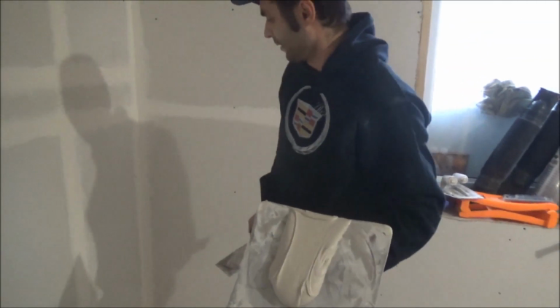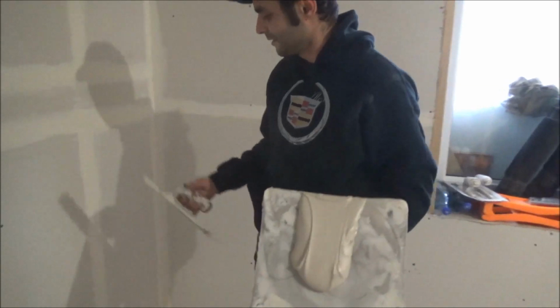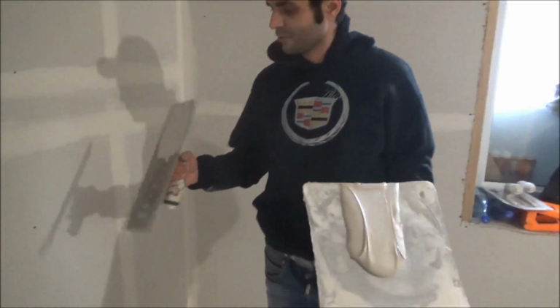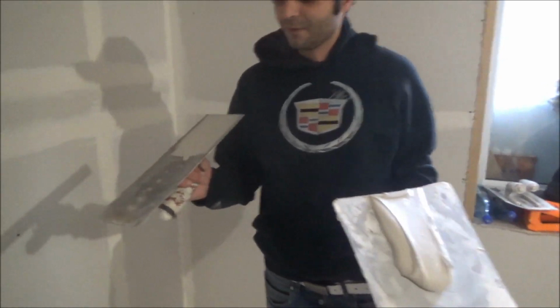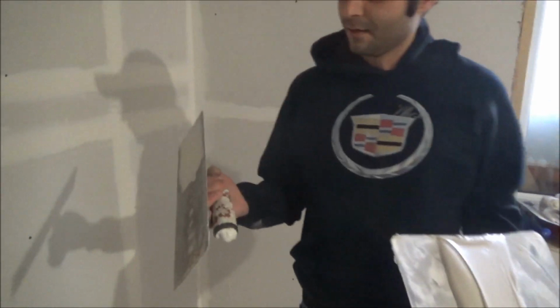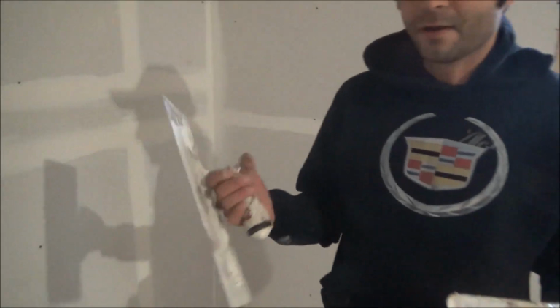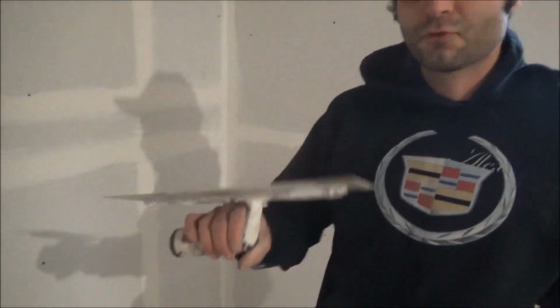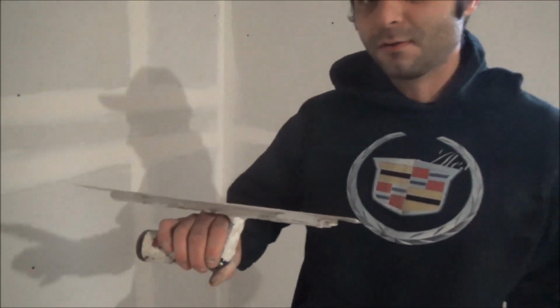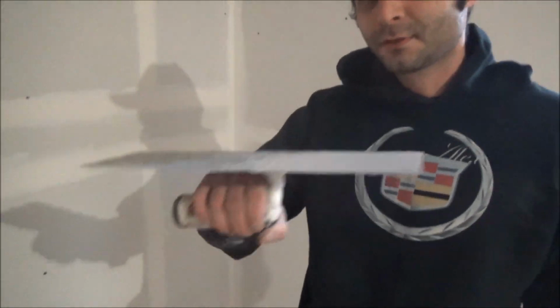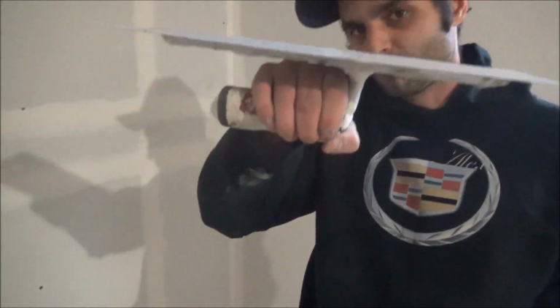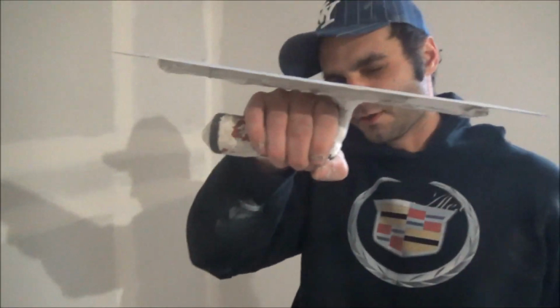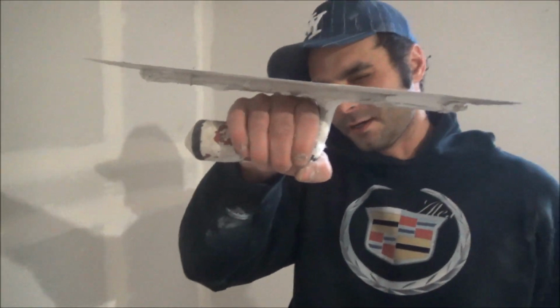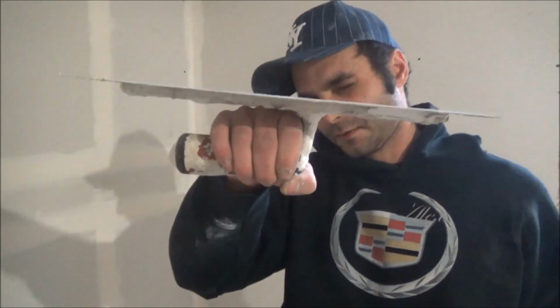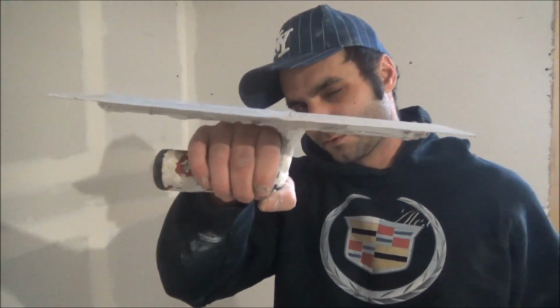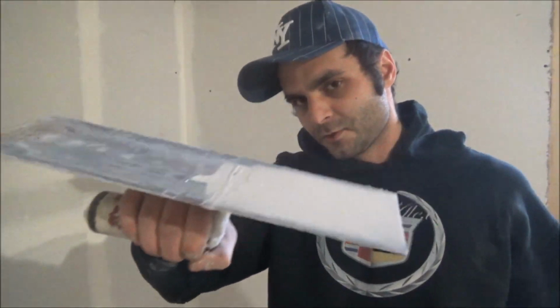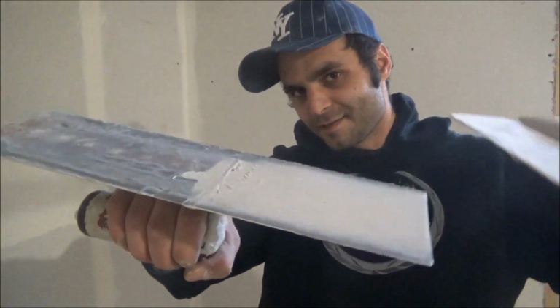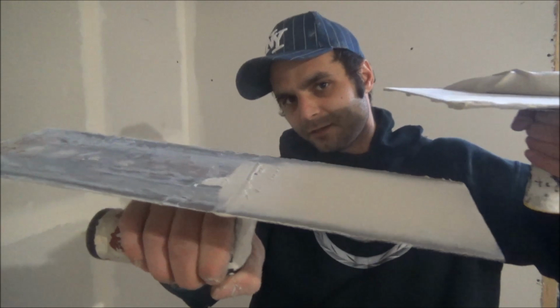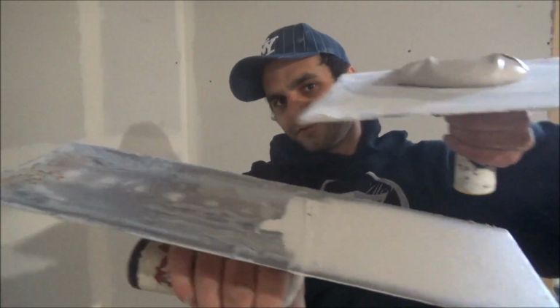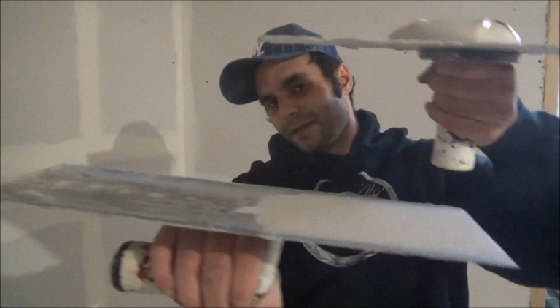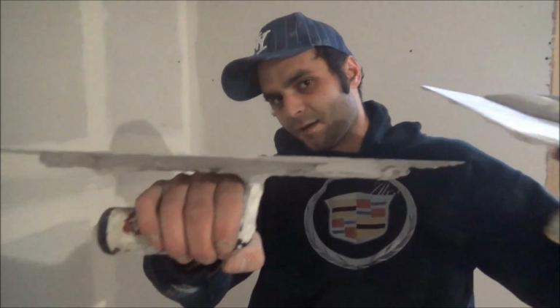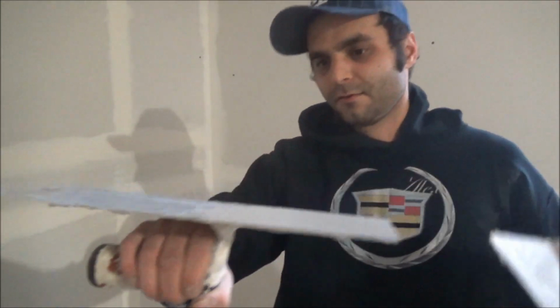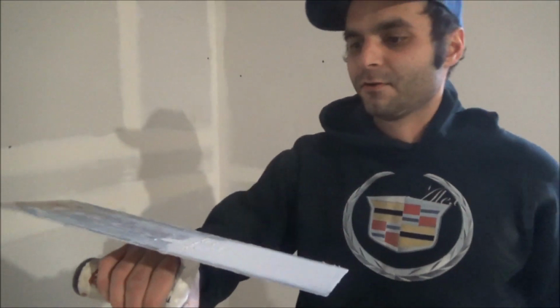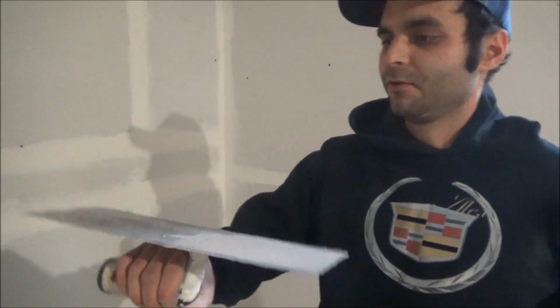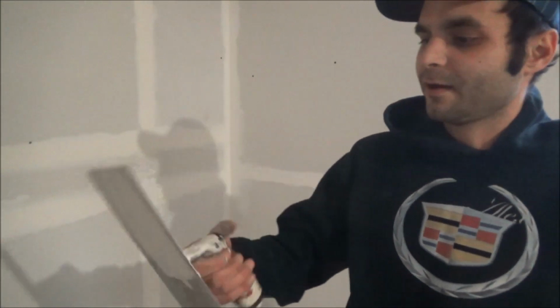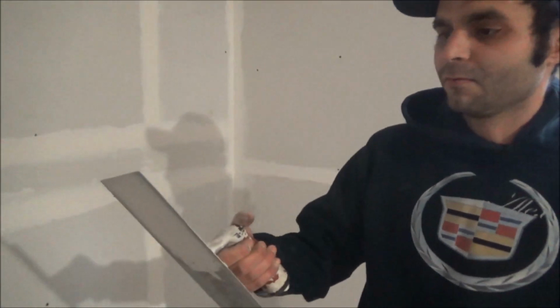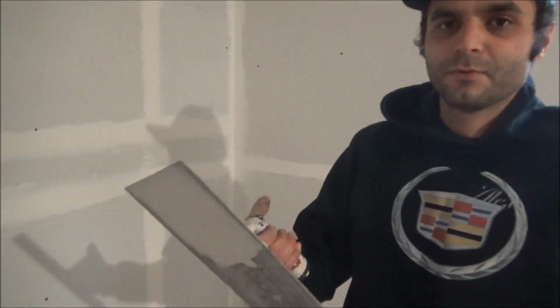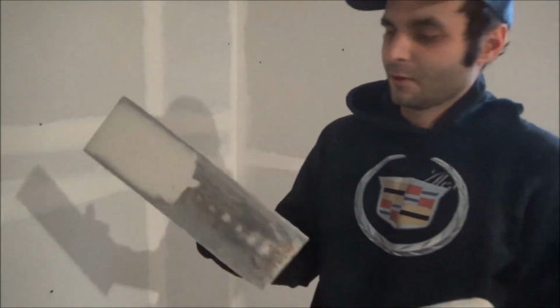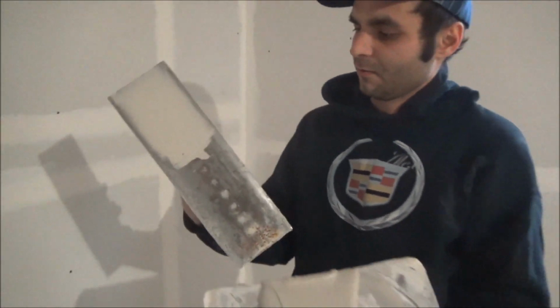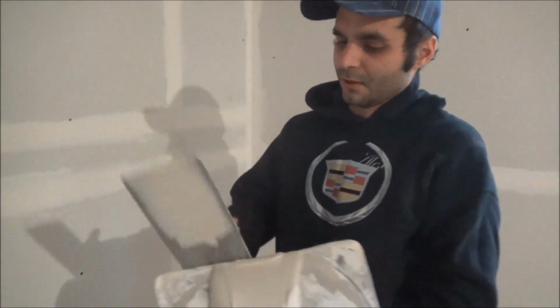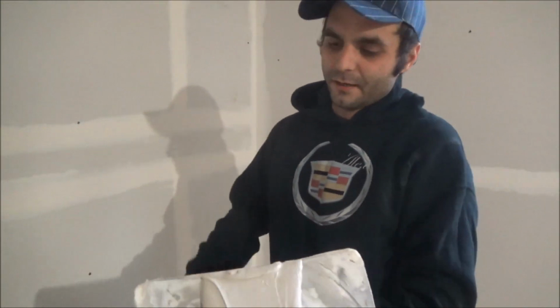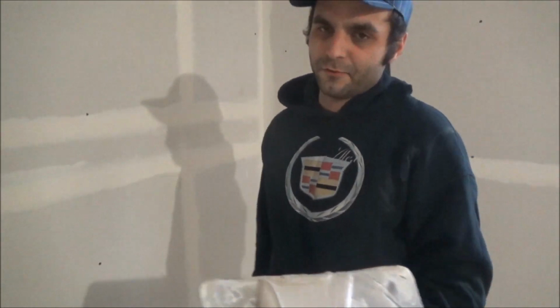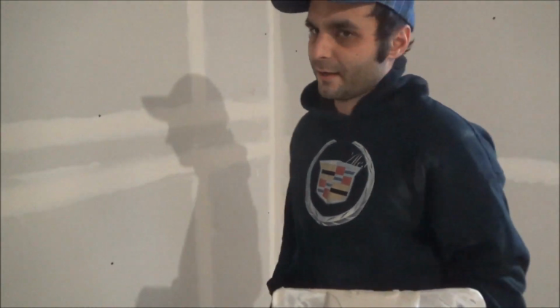Next you have to get a crown trowel, which is not straight — it curves like a banana. You can buy it at Home Depot or any other supplier.